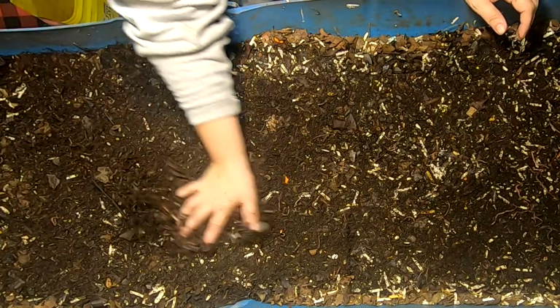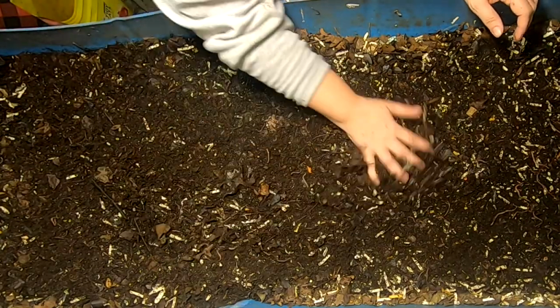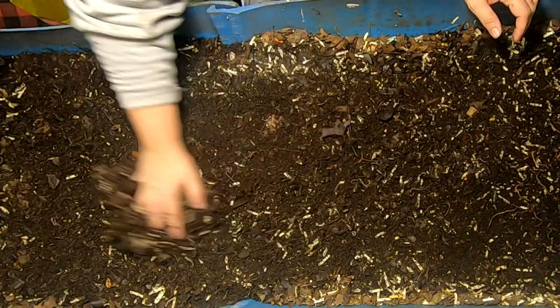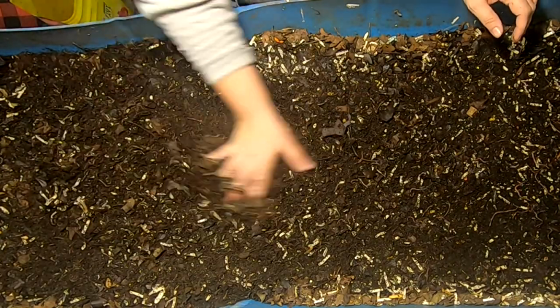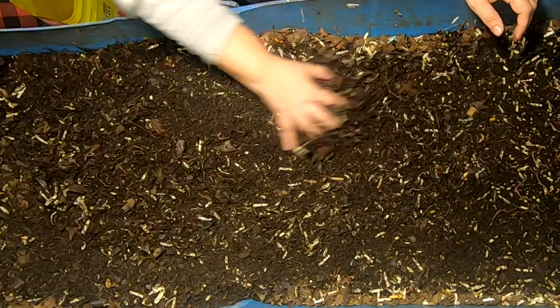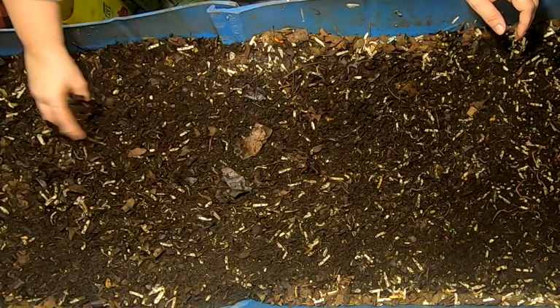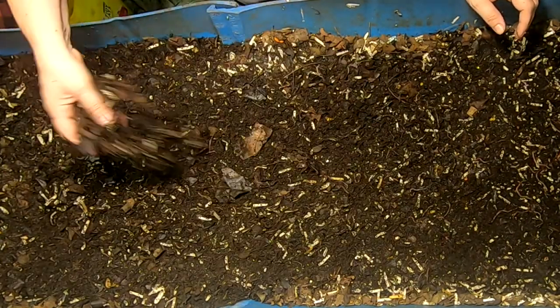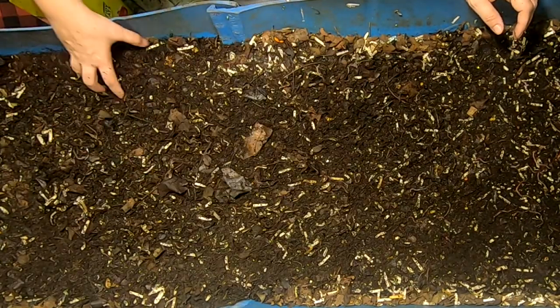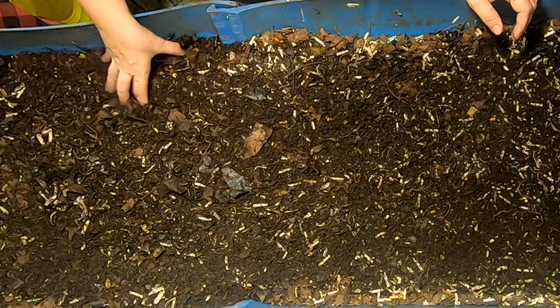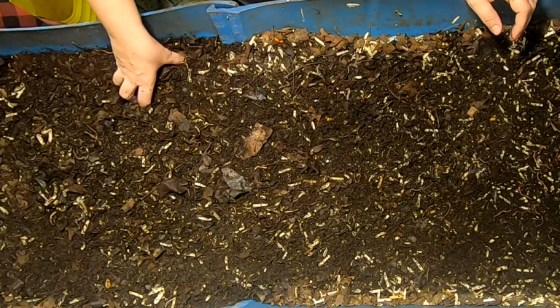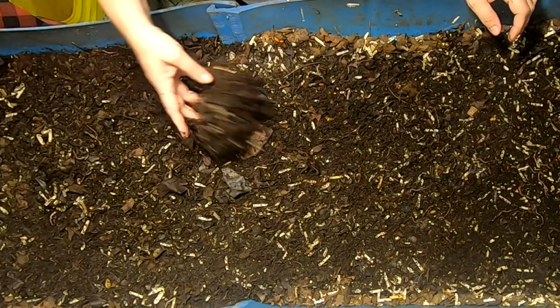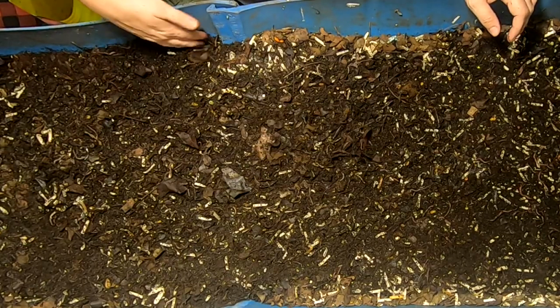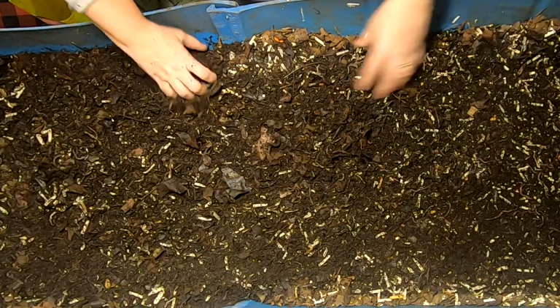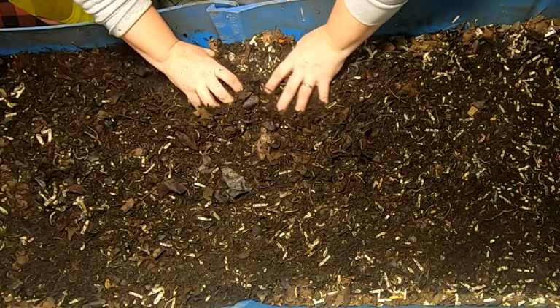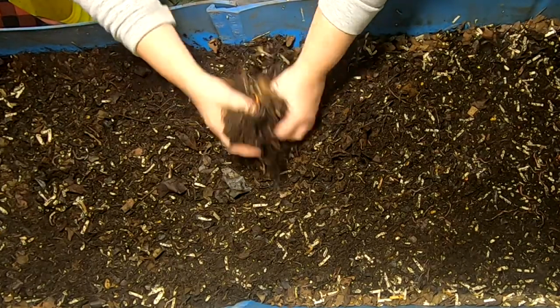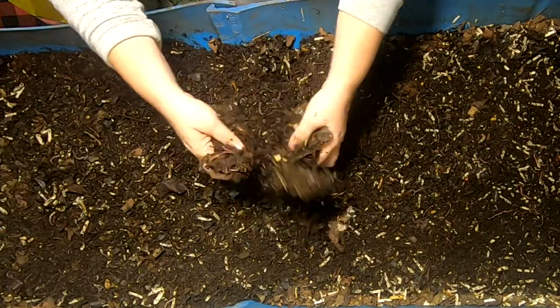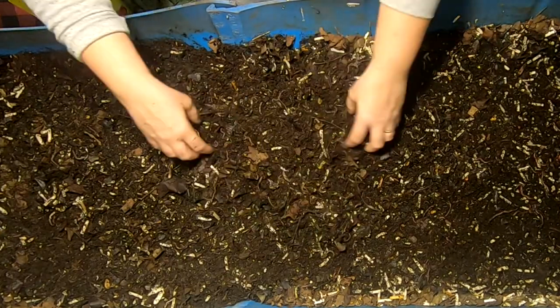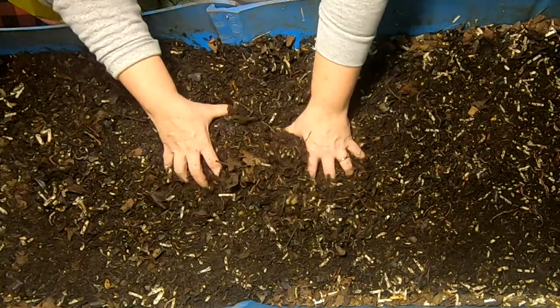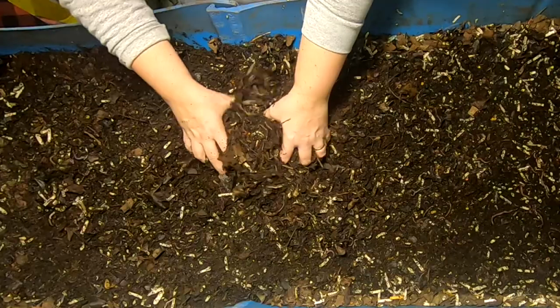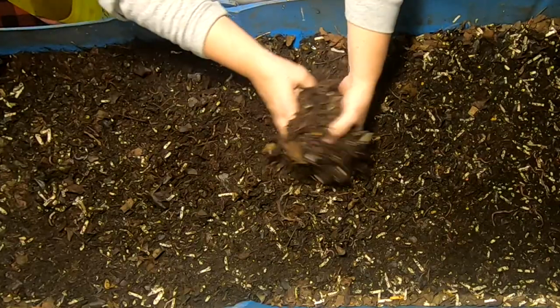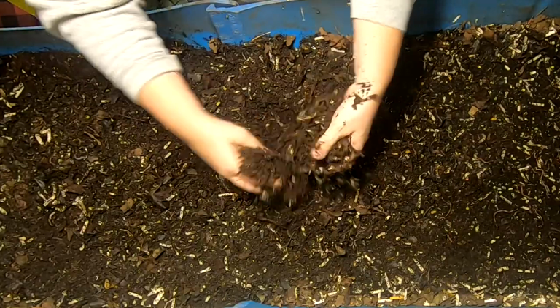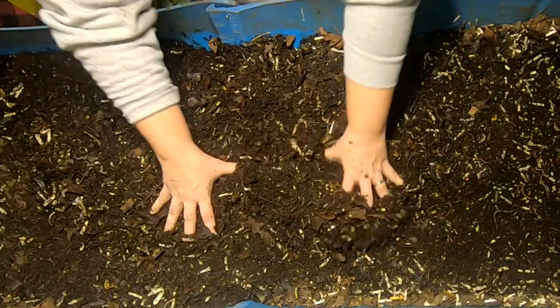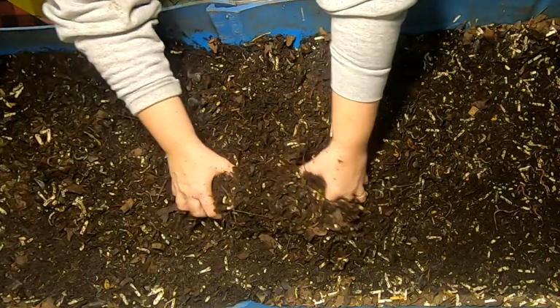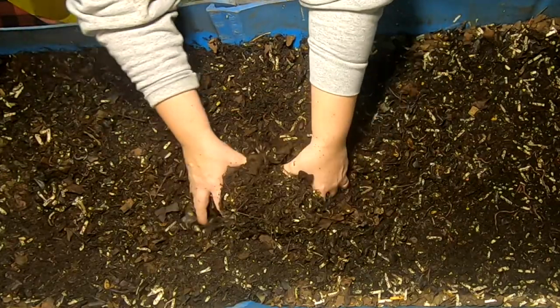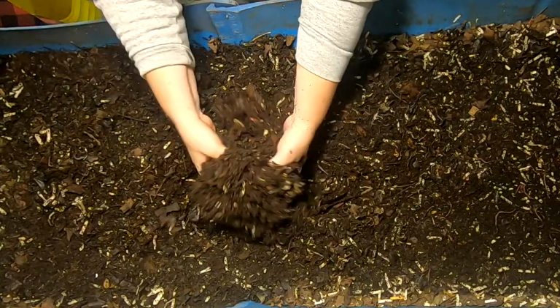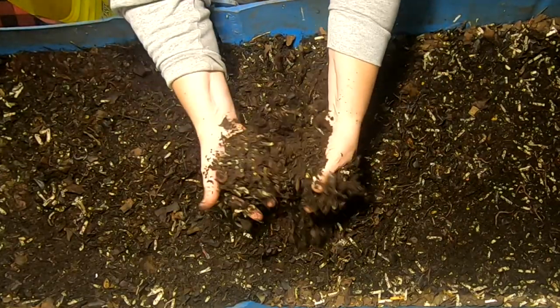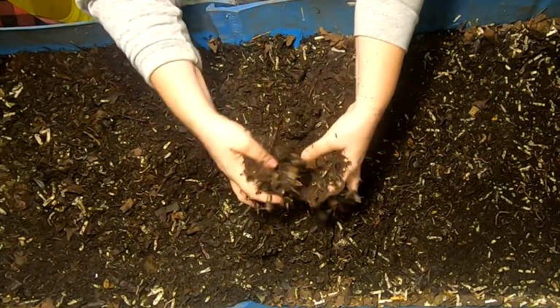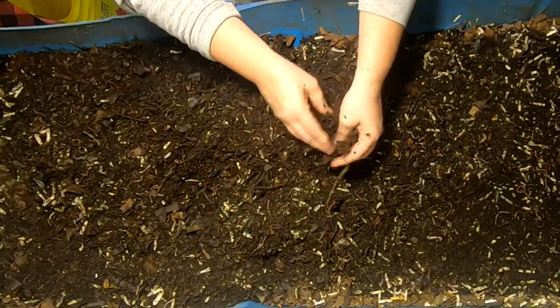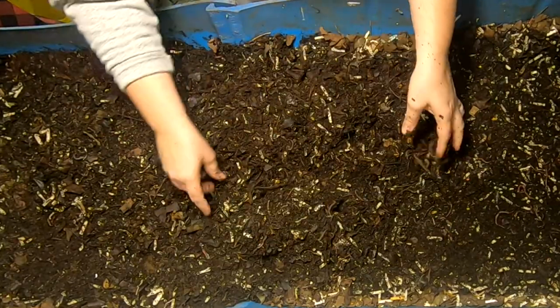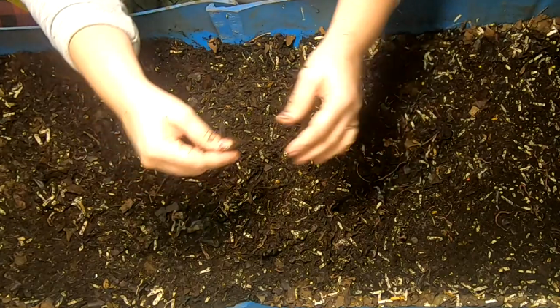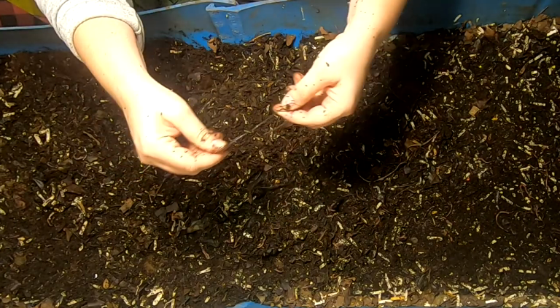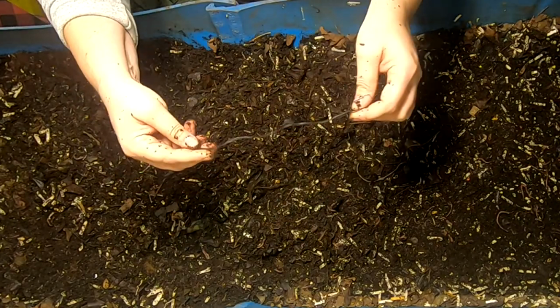It's been a little while since I've been in here and it looks like I've got springtails. That's weird — I don't normally get springtails in the big bin here, but all bets are off considering all the different things that have been in the big boy here.